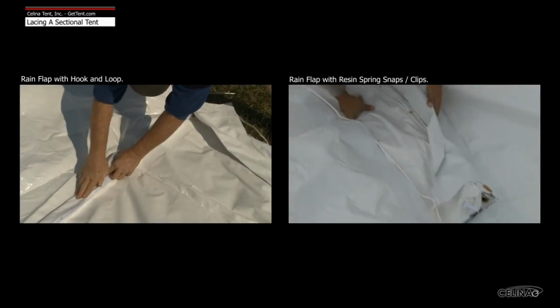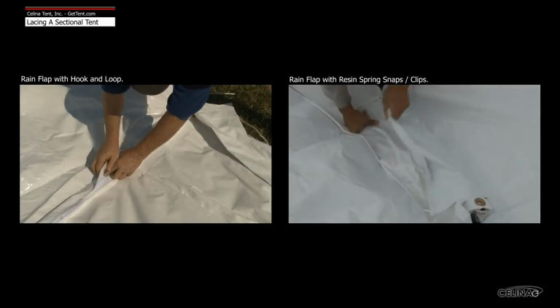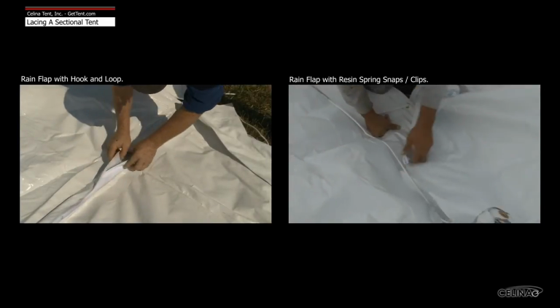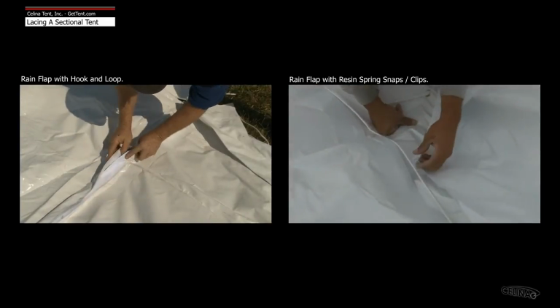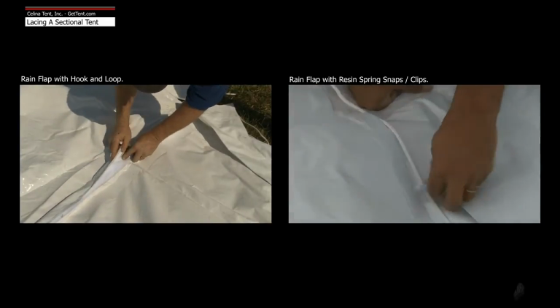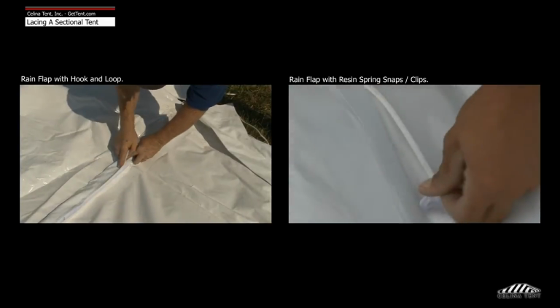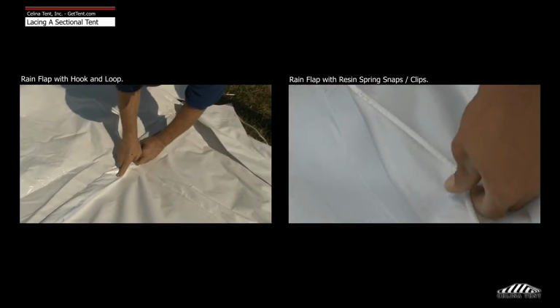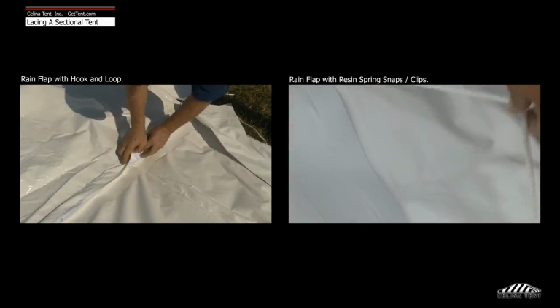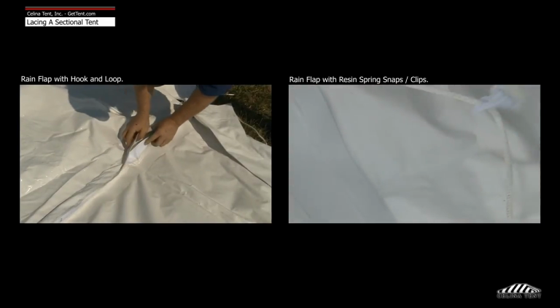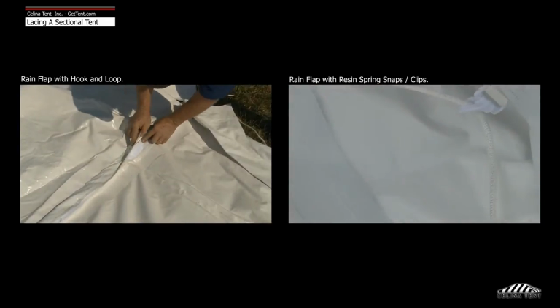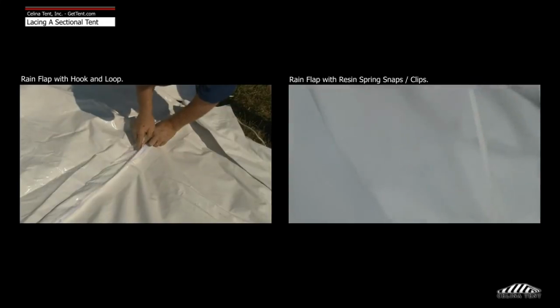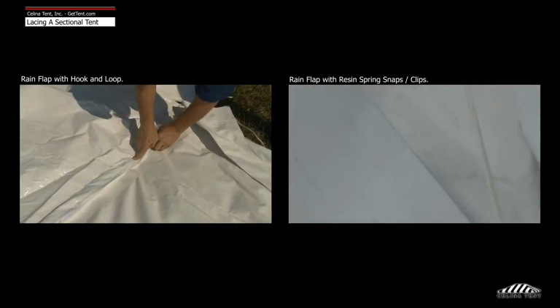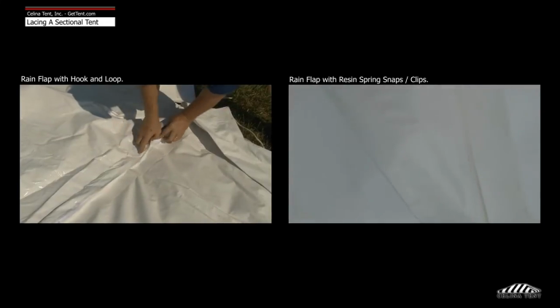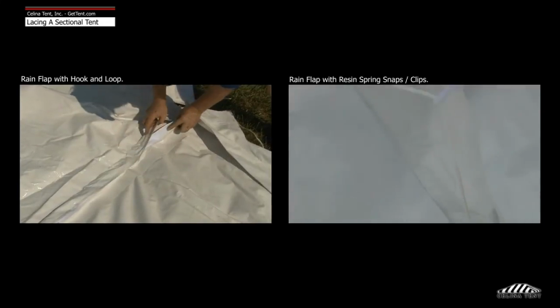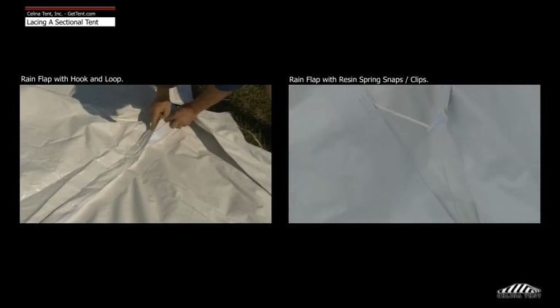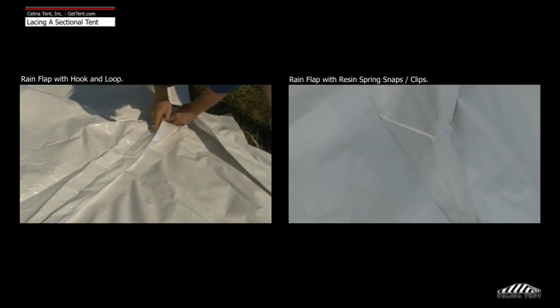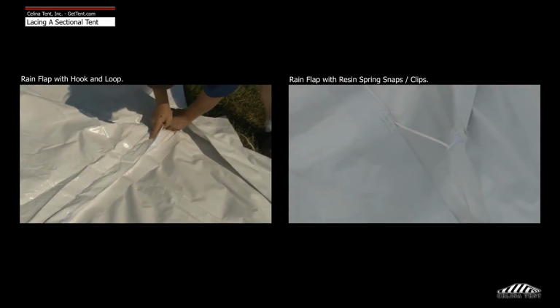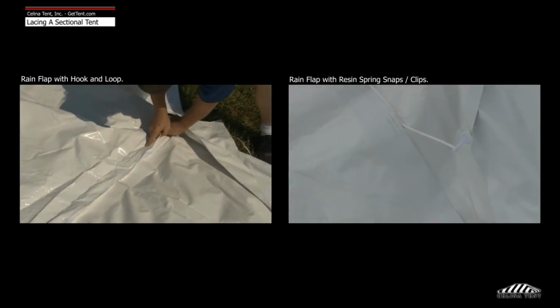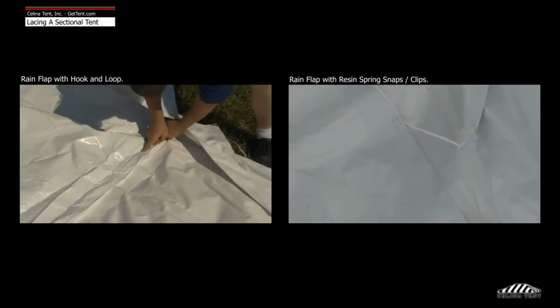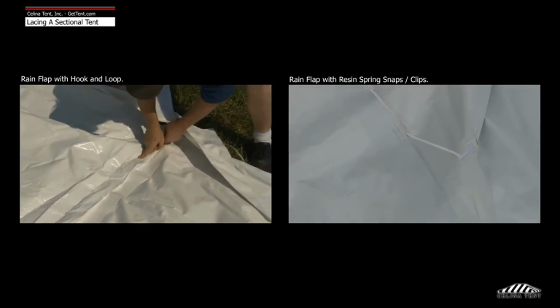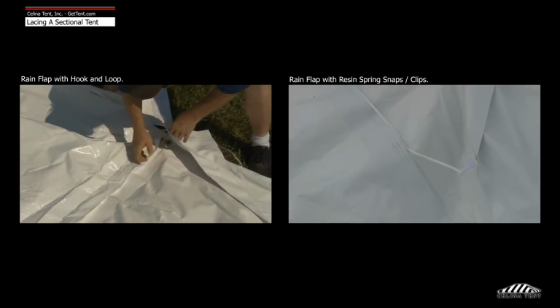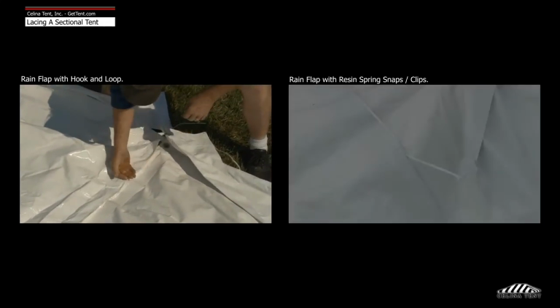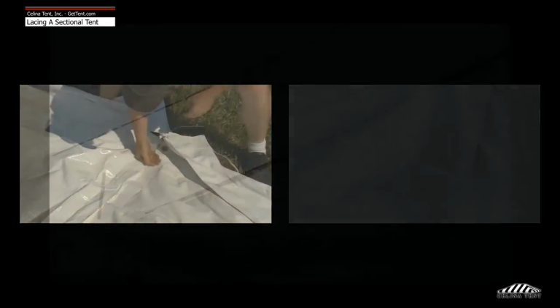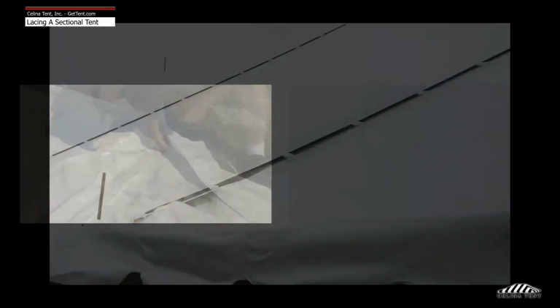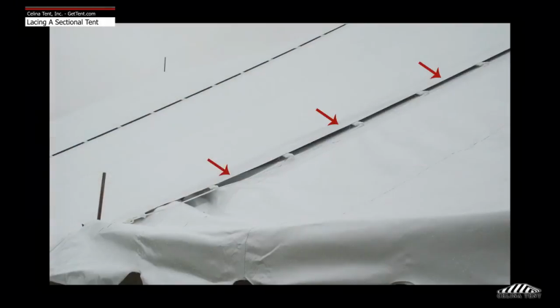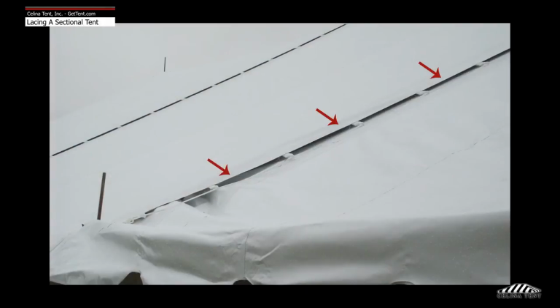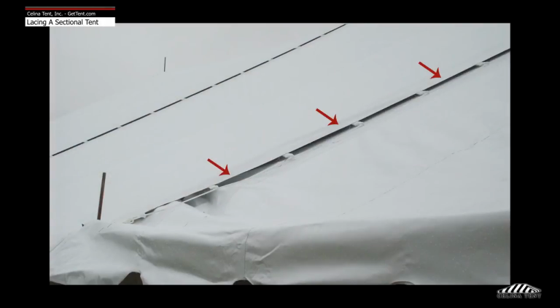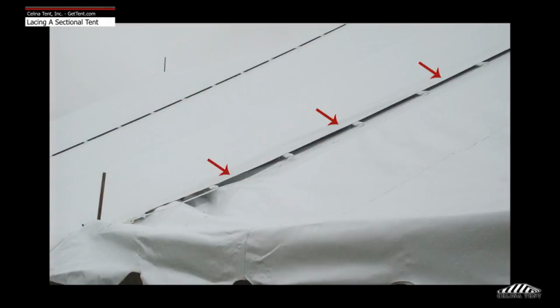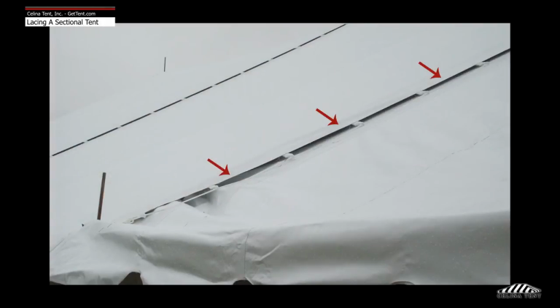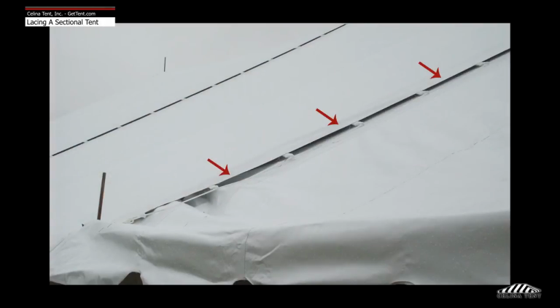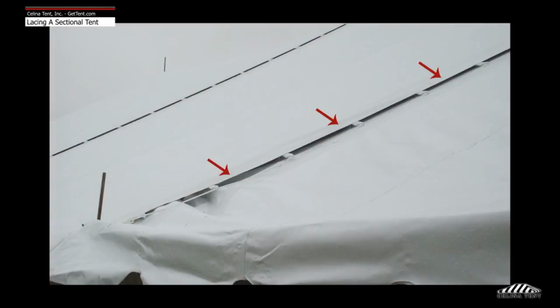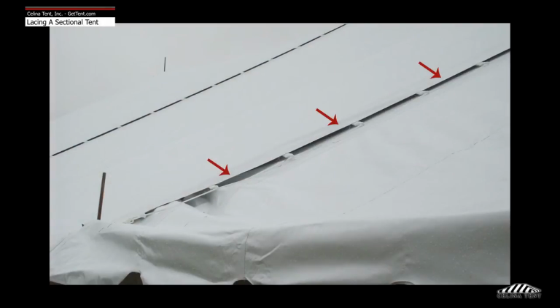This eliminates the need to crawl on the tent after it is laced. The rain flap comes in either hook and loop fasteners or resin clips and rope line varieties. The rain flap prevents water from penetrating the lace line.